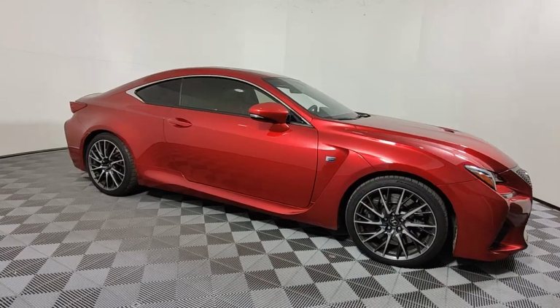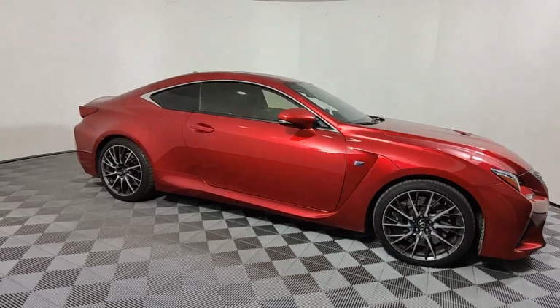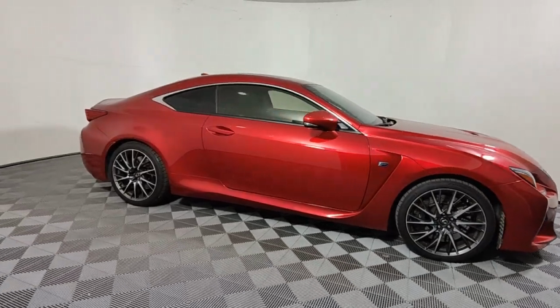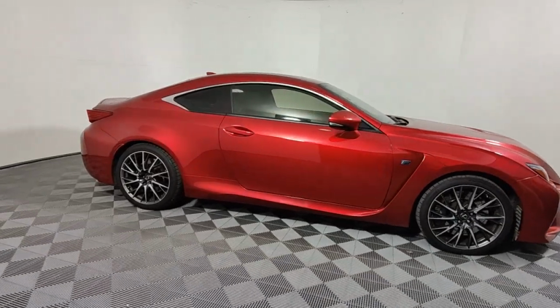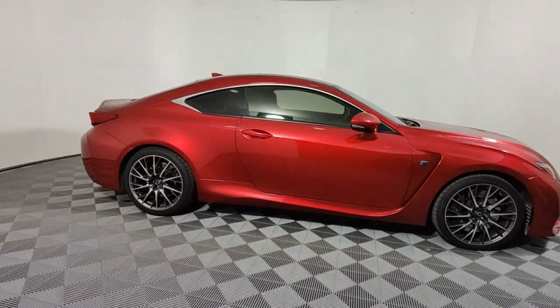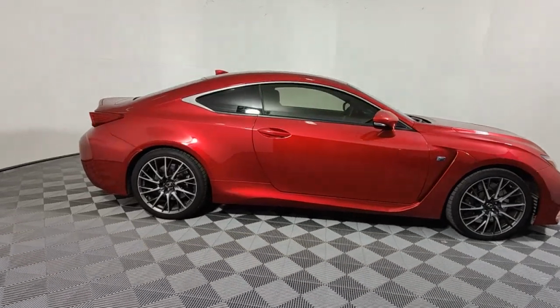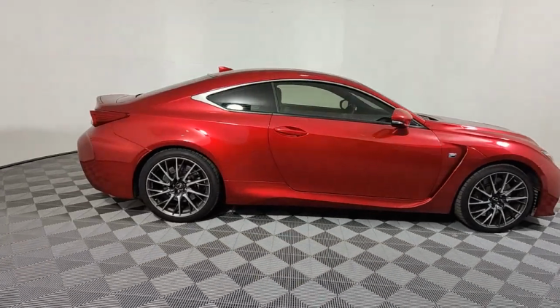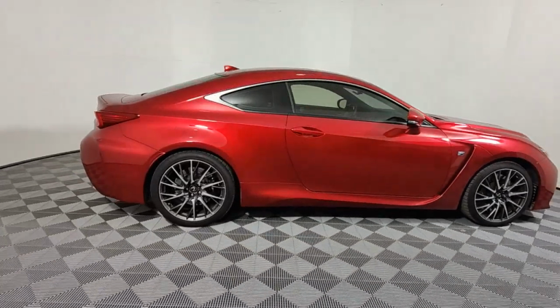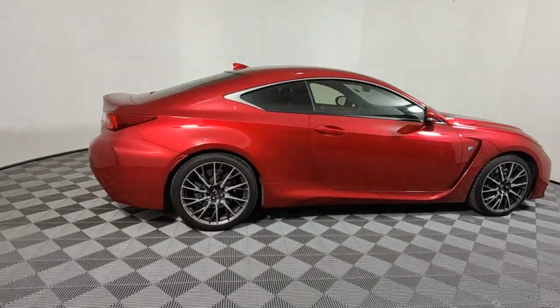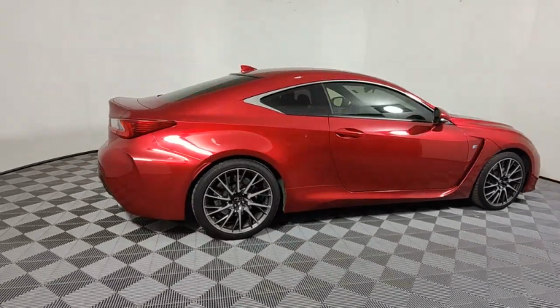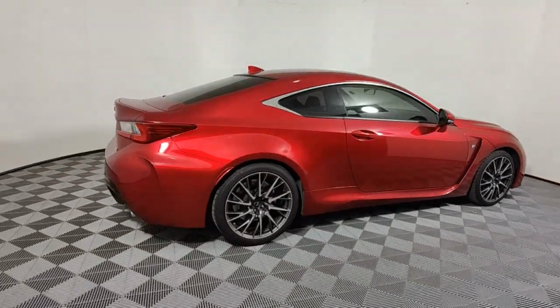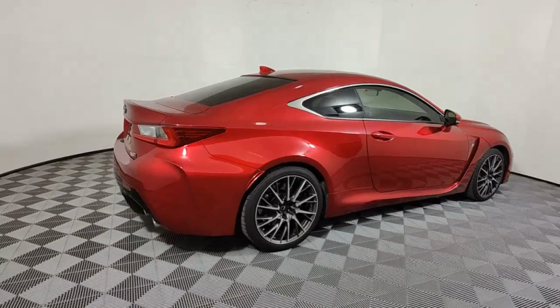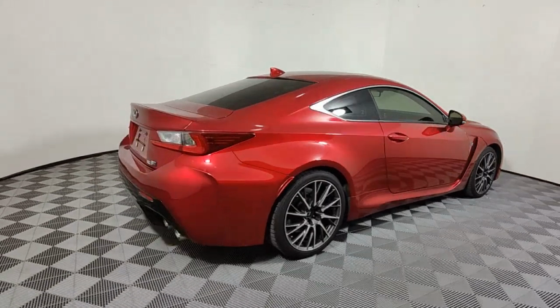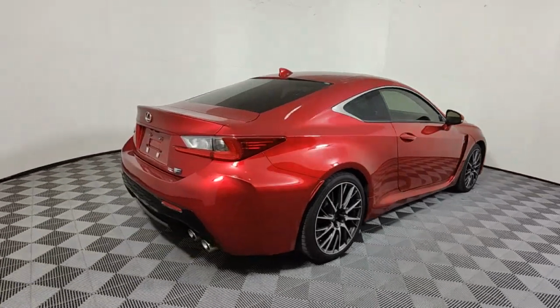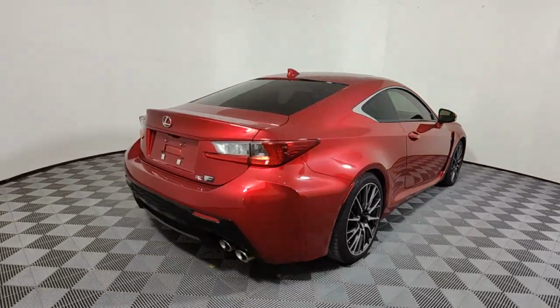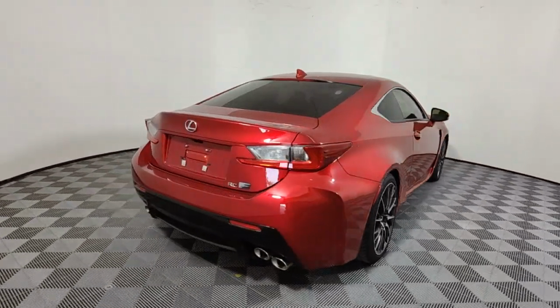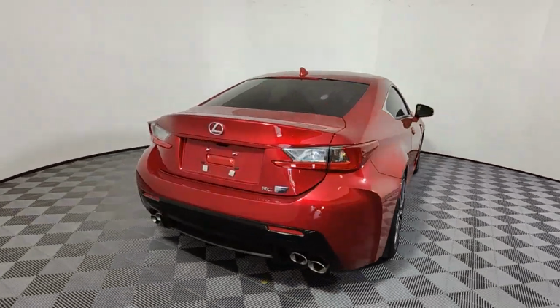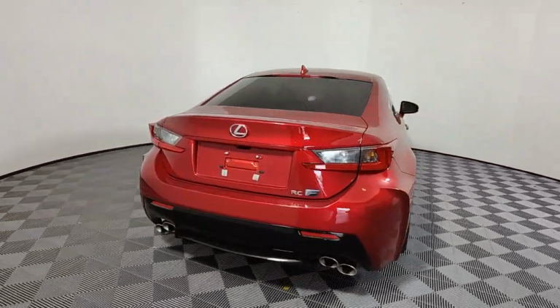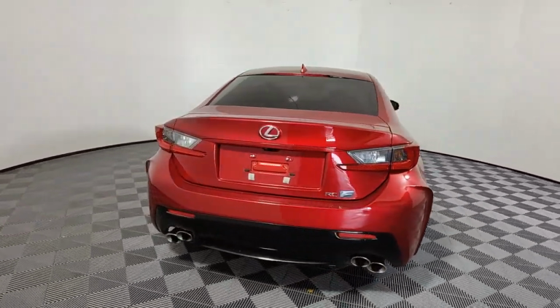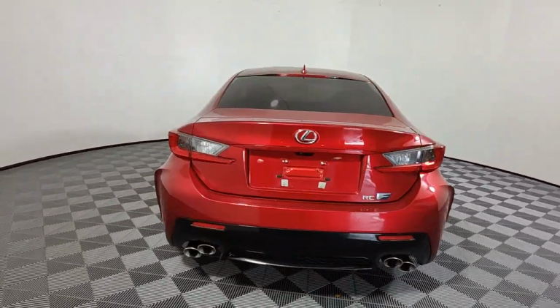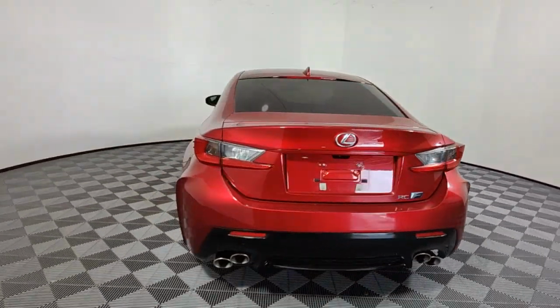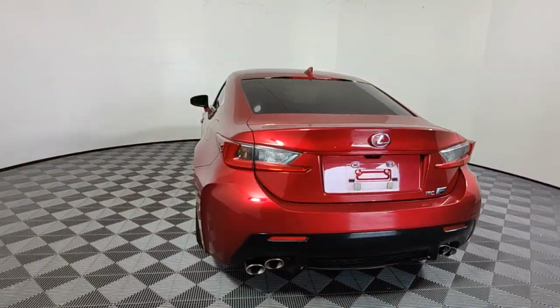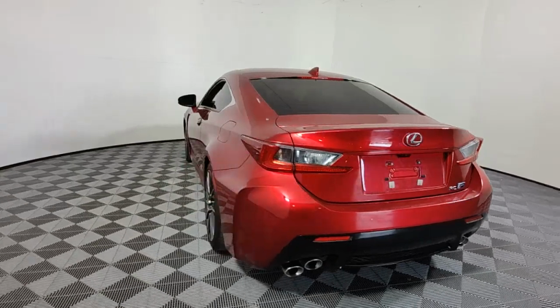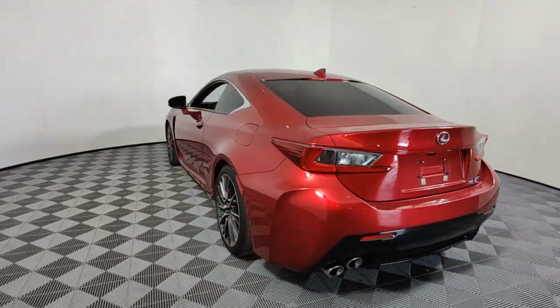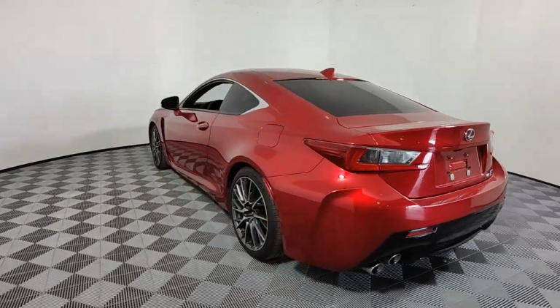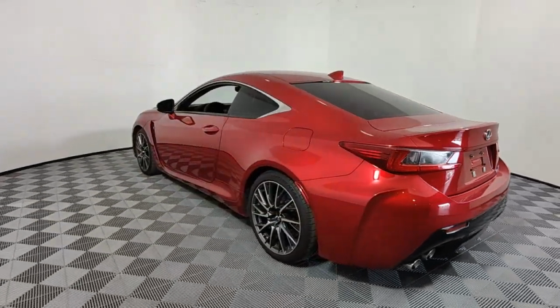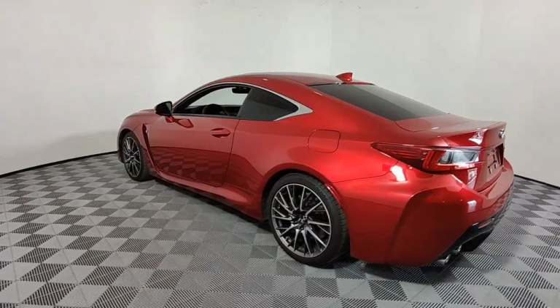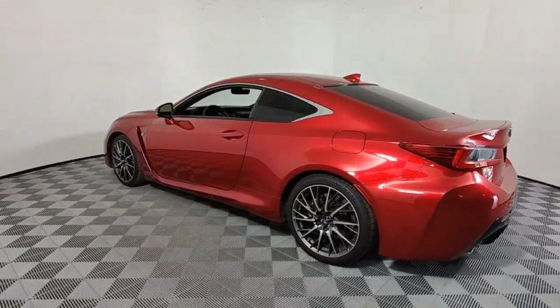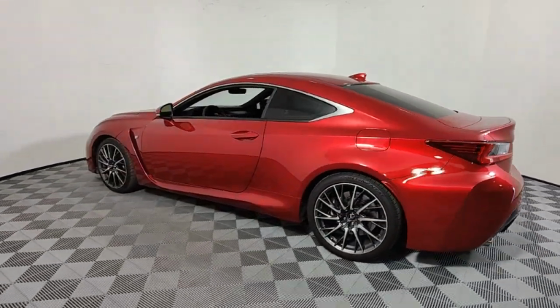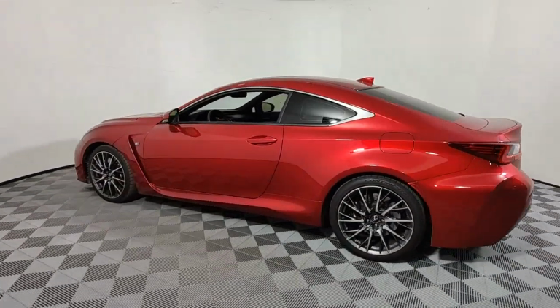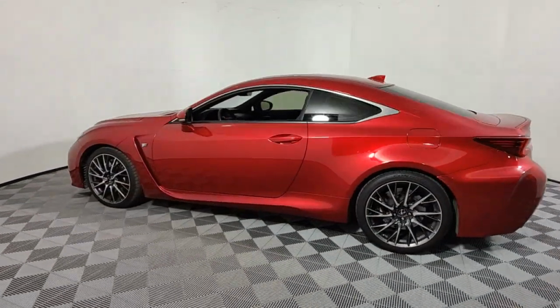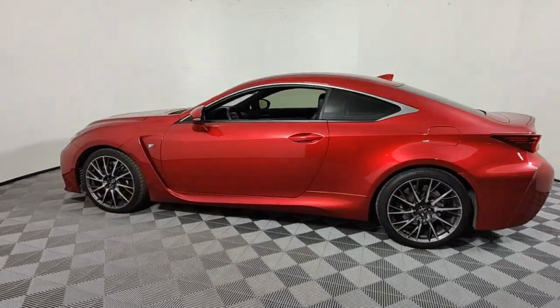Introducing the 2017 Lexus RC. With less than 25,000 miles on the odometer, this vehicle stands out from the rest. This boldly beautiful RC delivers invigorating performance and enticing luxury.